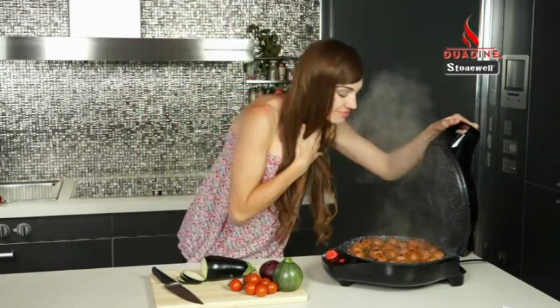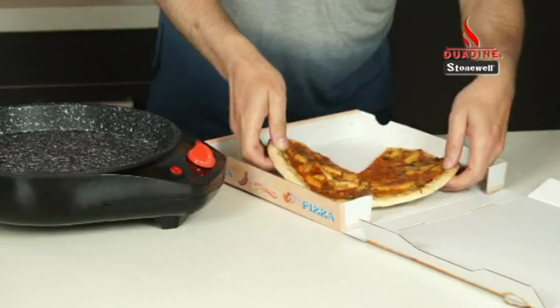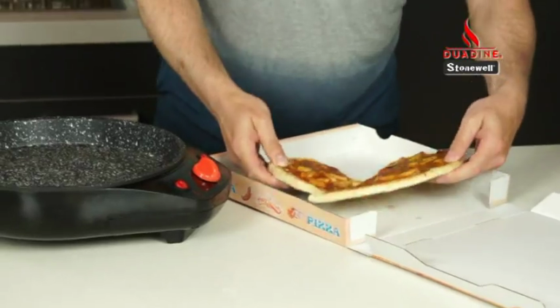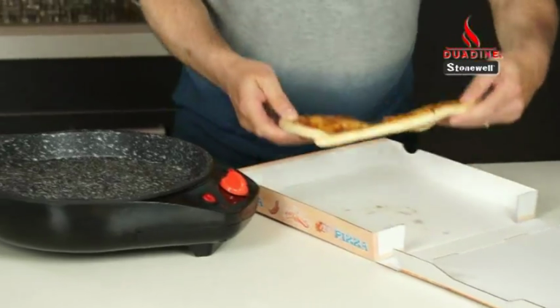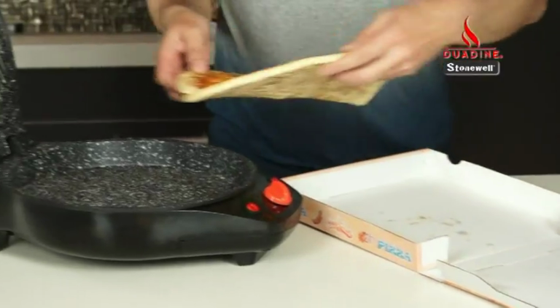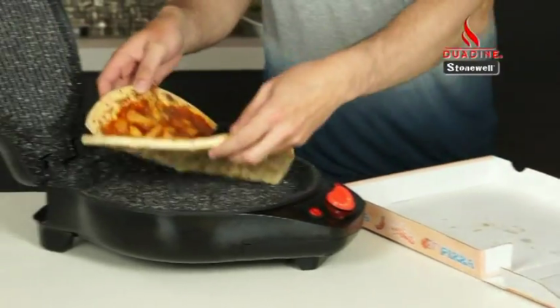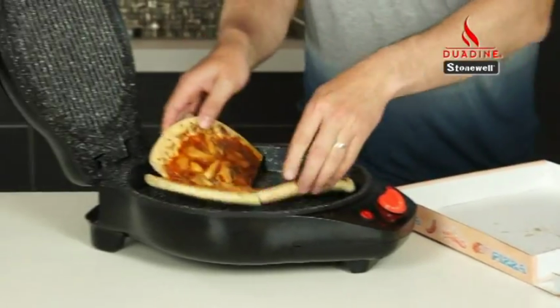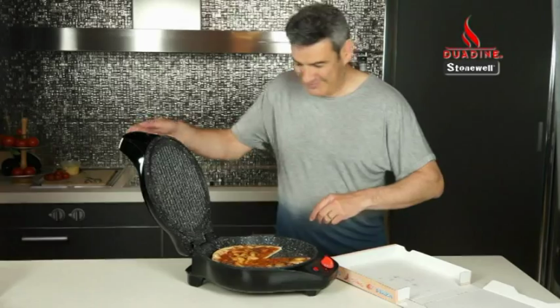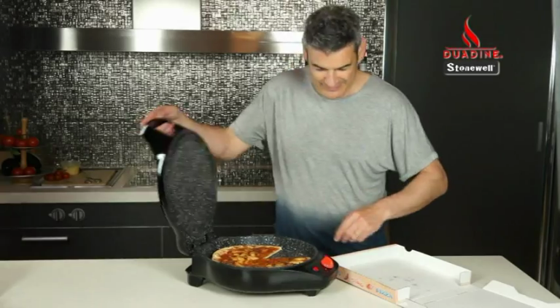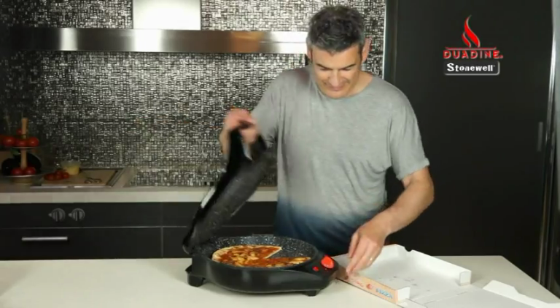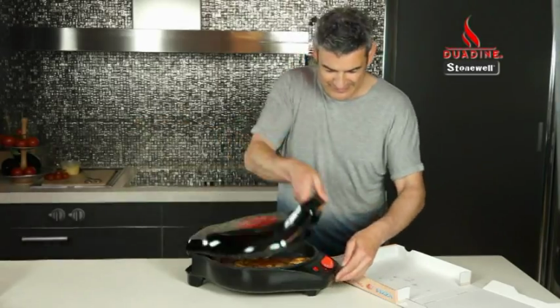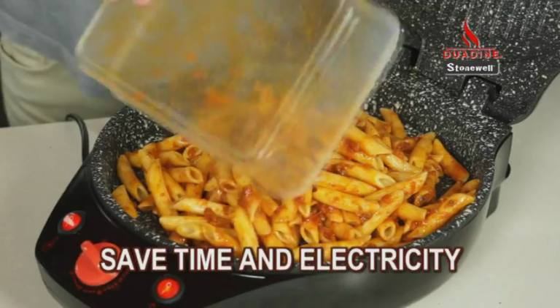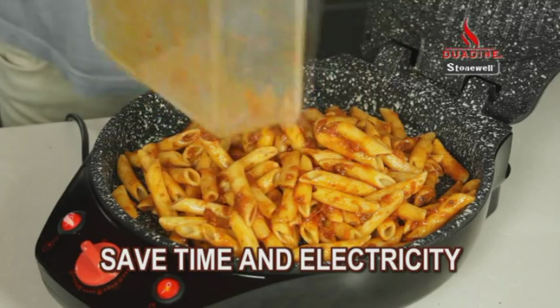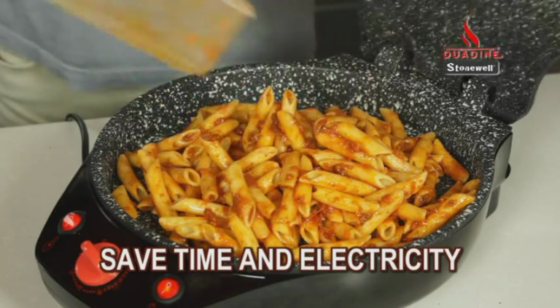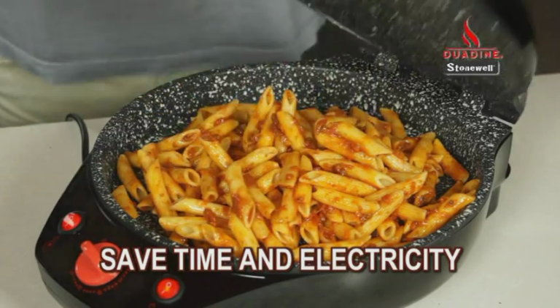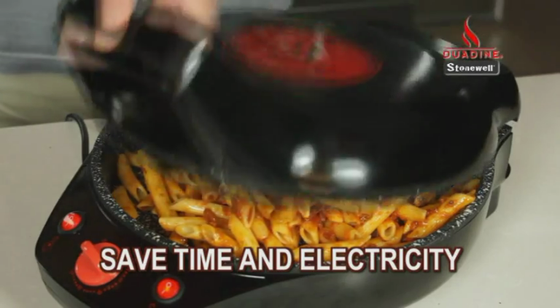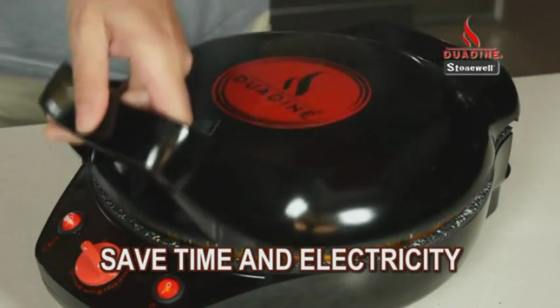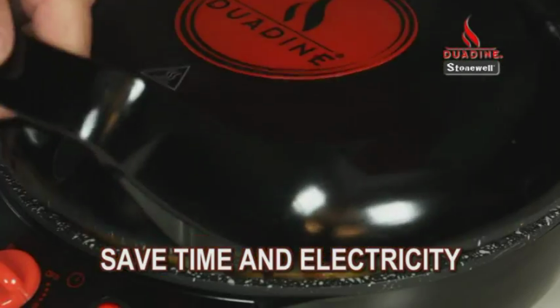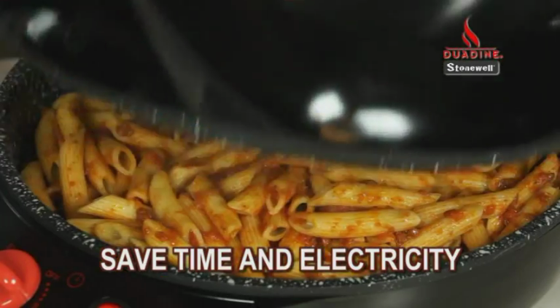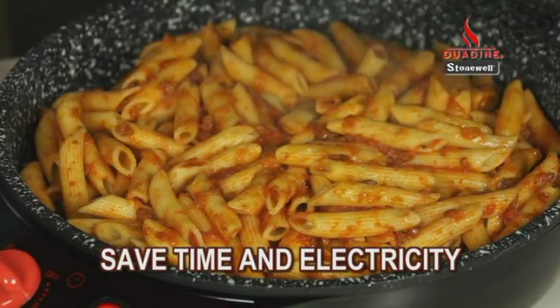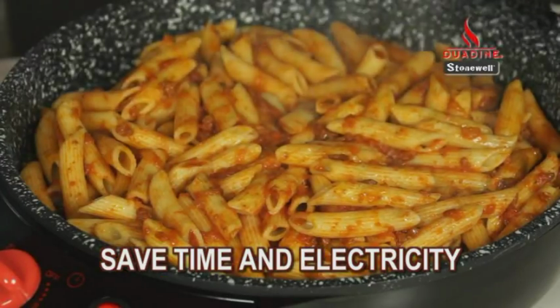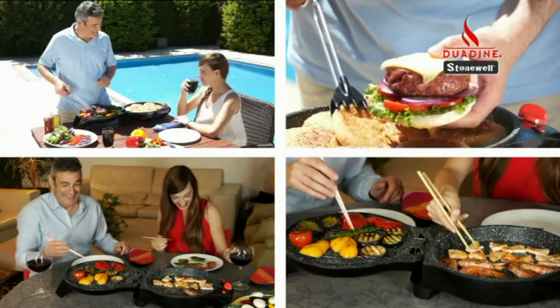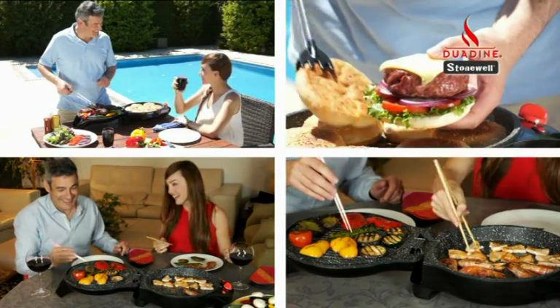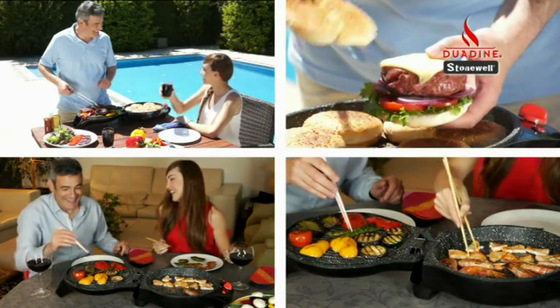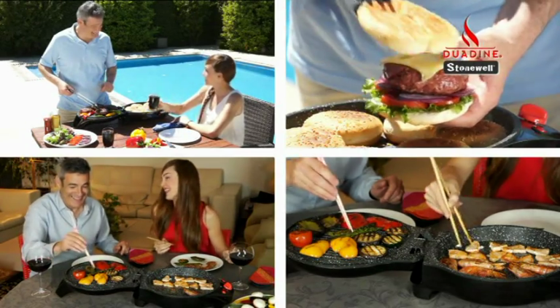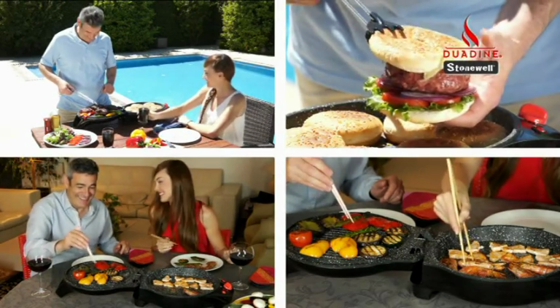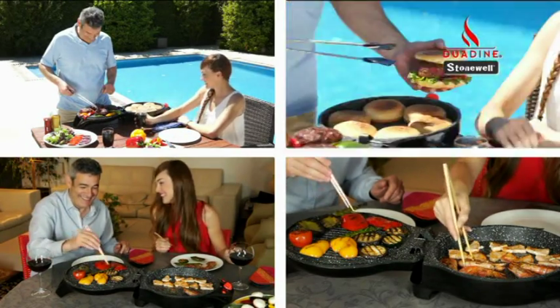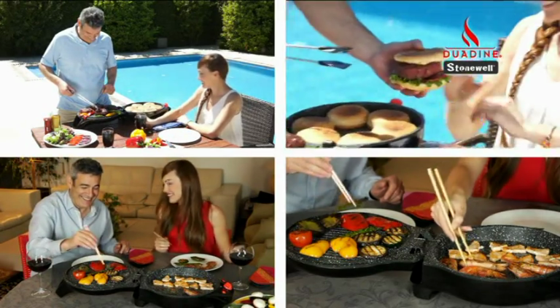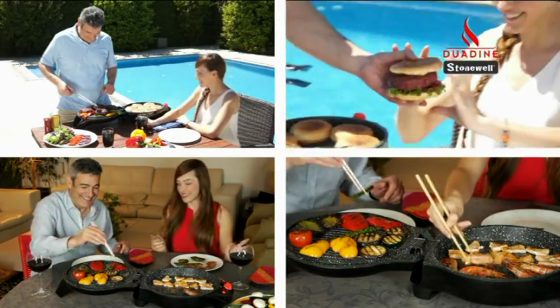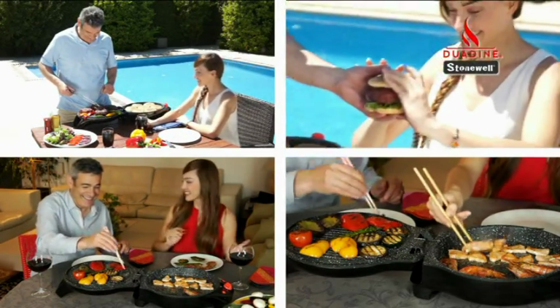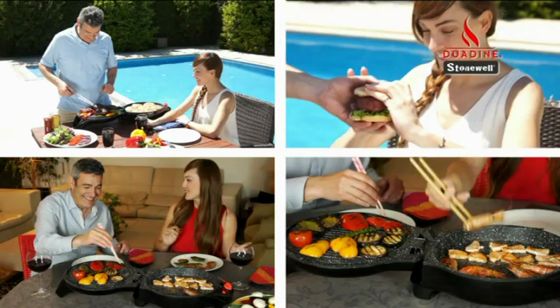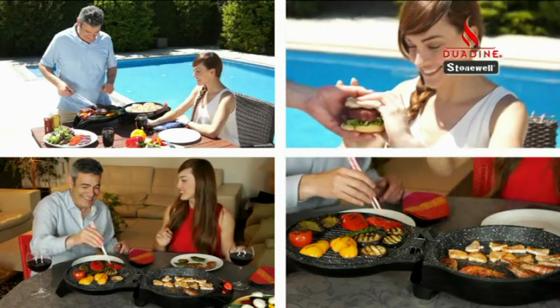It's also ideal for reheating leftovers and other dishes, so you can save time and electricity. Duodyne's compact design lets you take it almost anywhere.